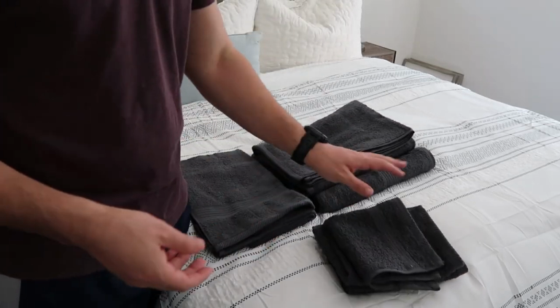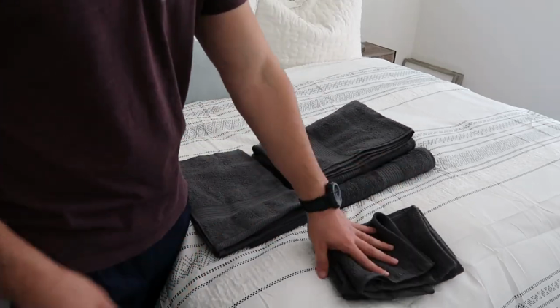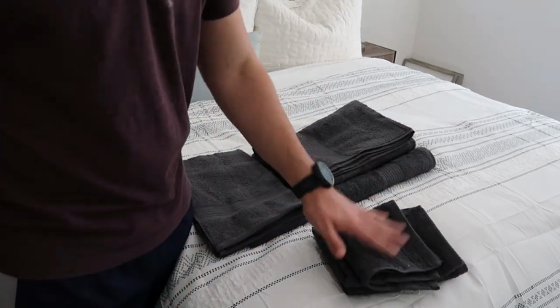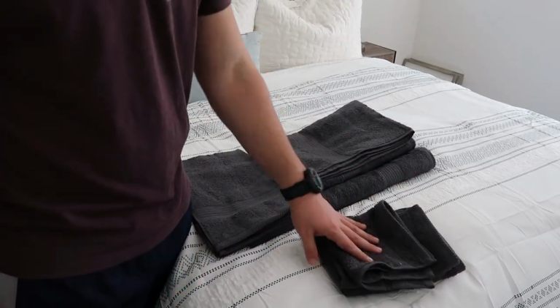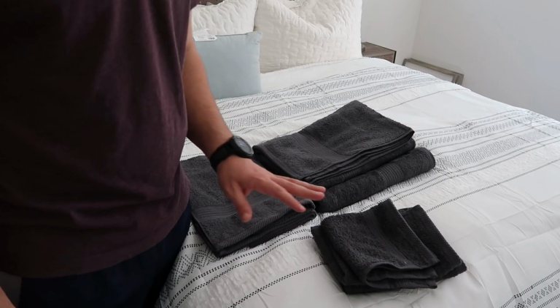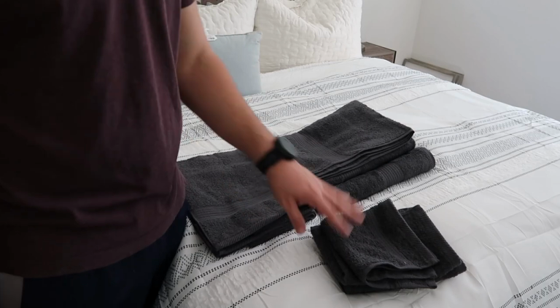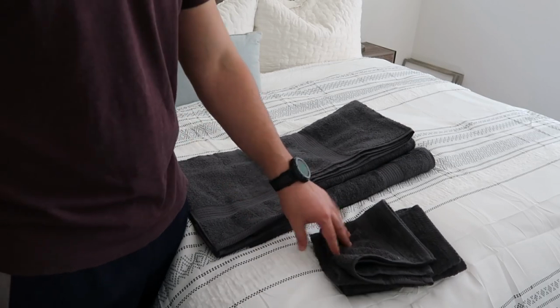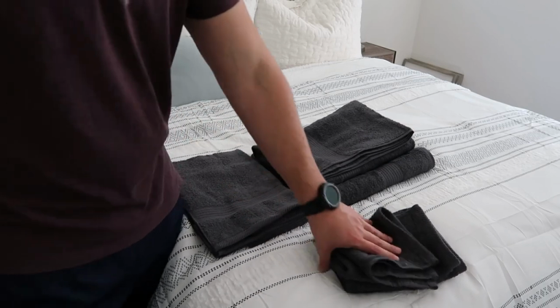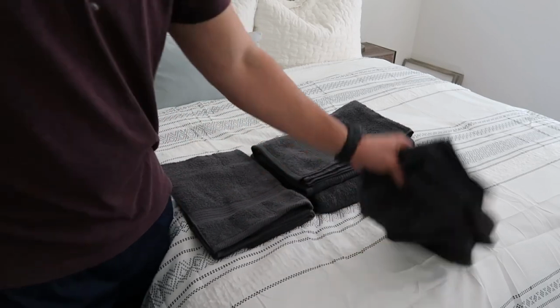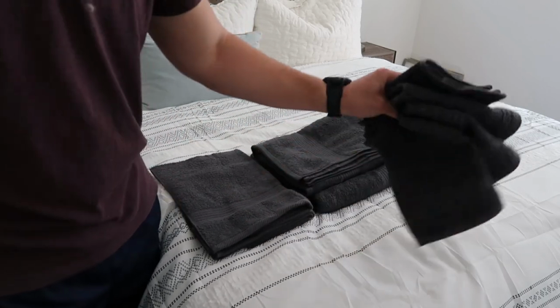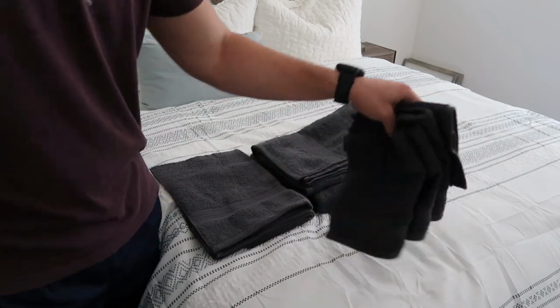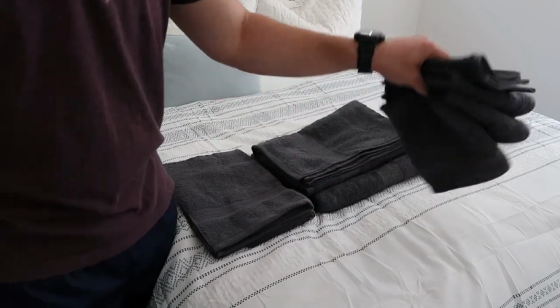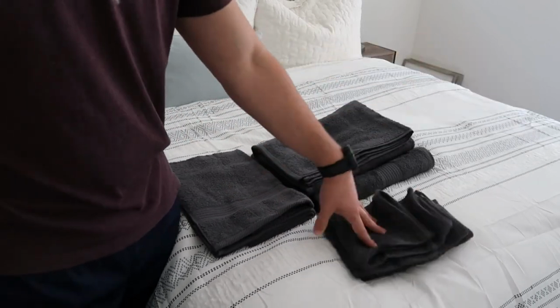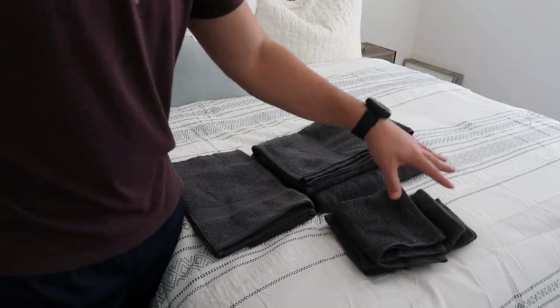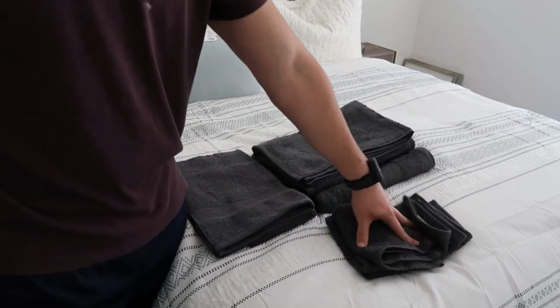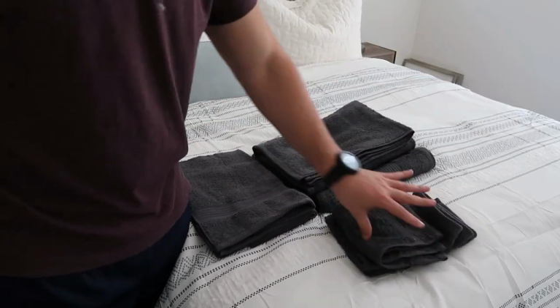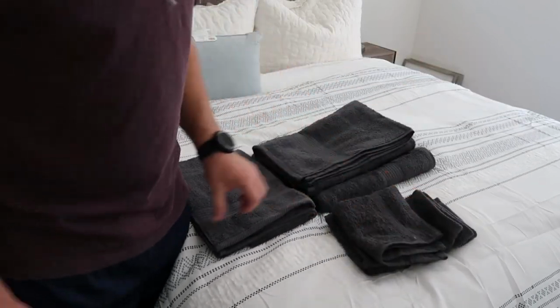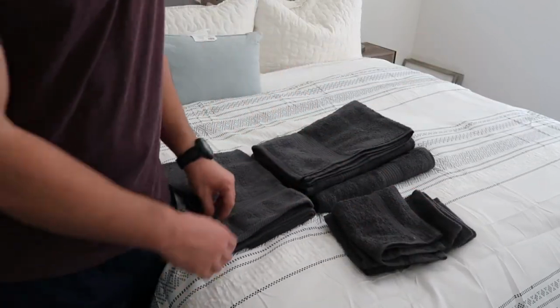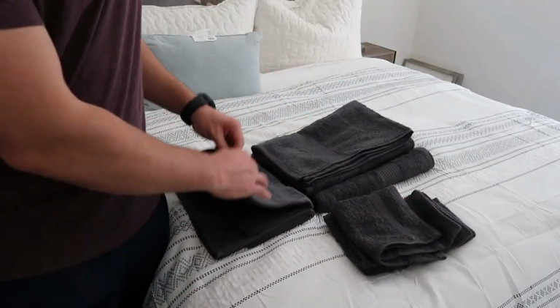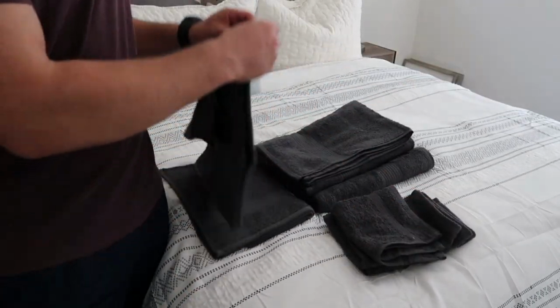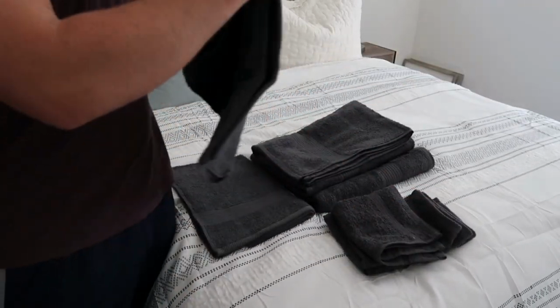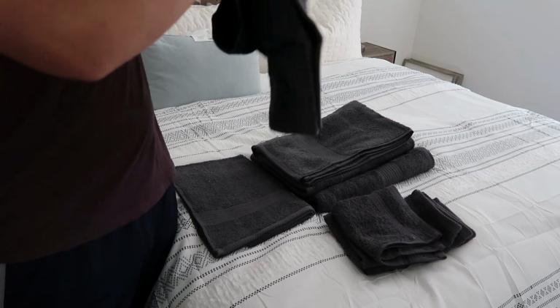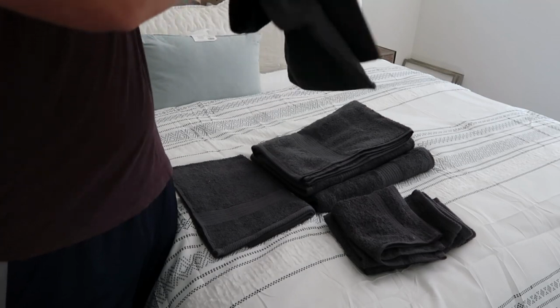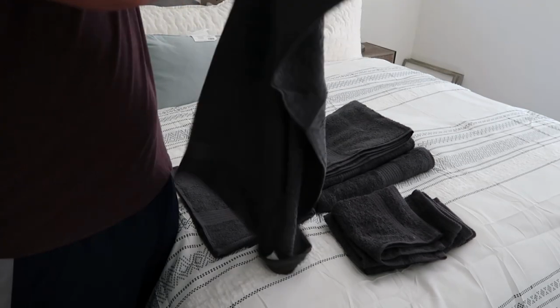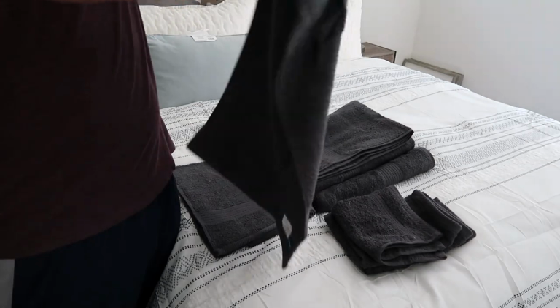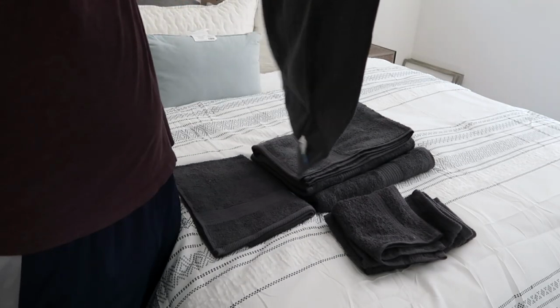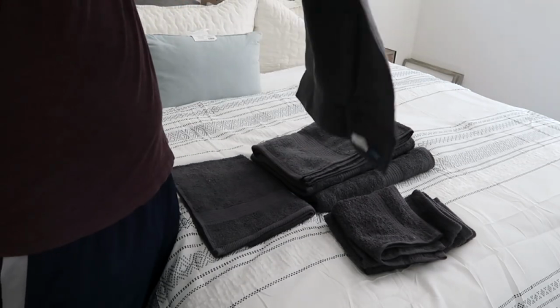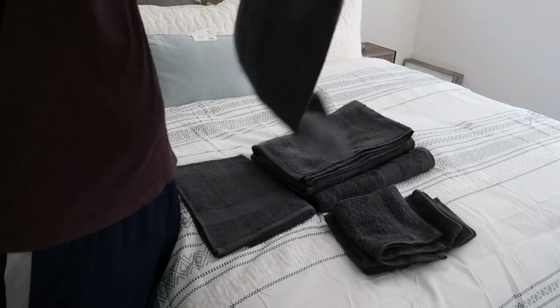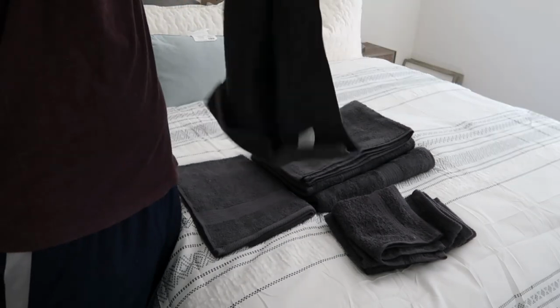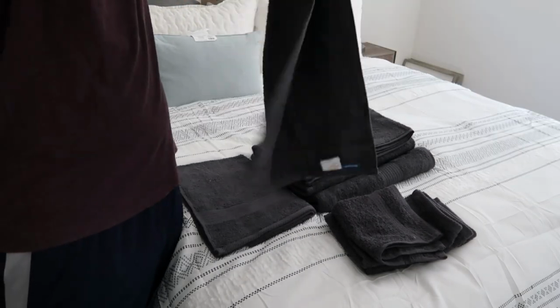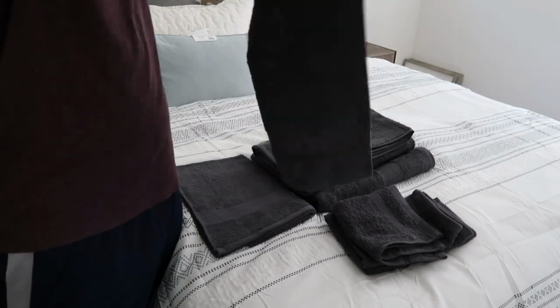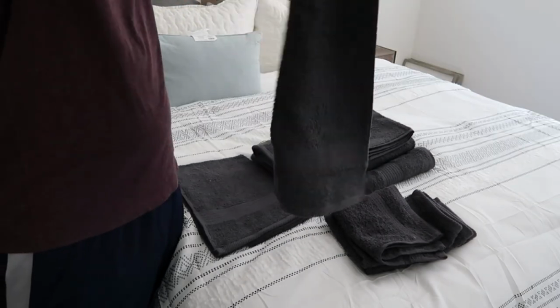We like to have the face washcloth in our bathroom for our faces — we go through these like crazy. So it's nice to have something that comes in a four set. Your hand towels are pretty decent size as well; I would say it's the standard size.